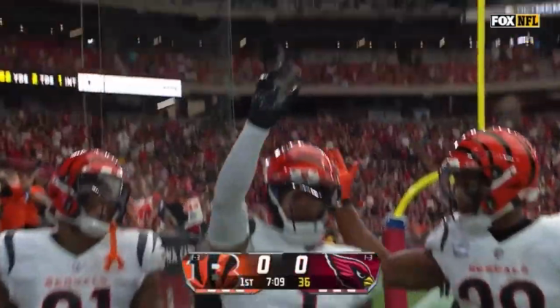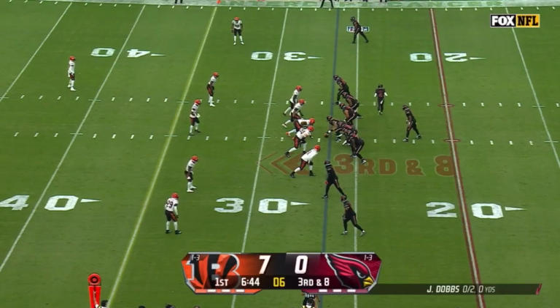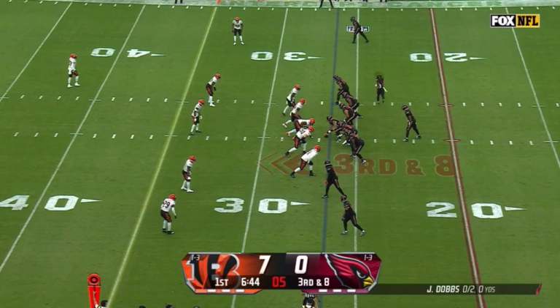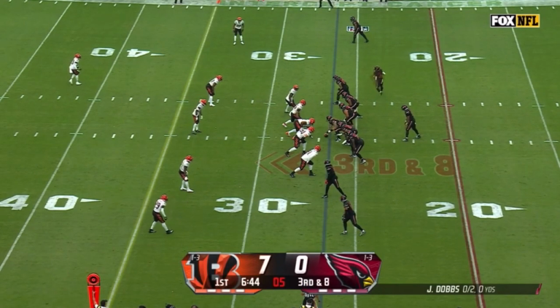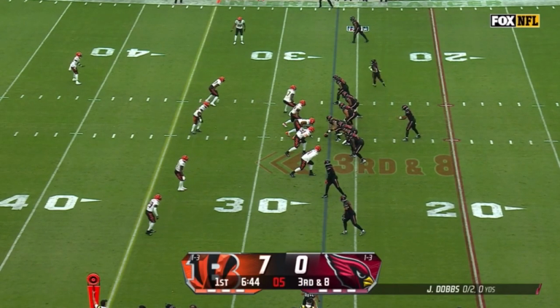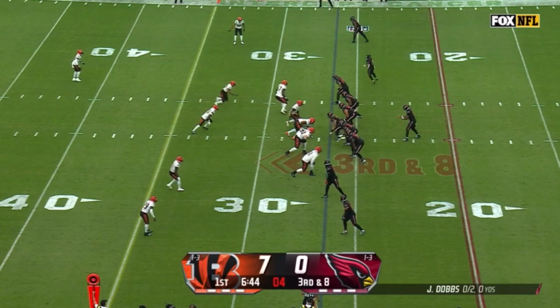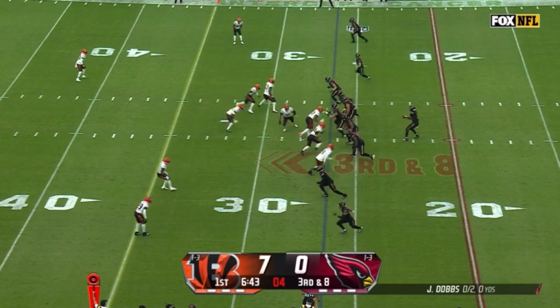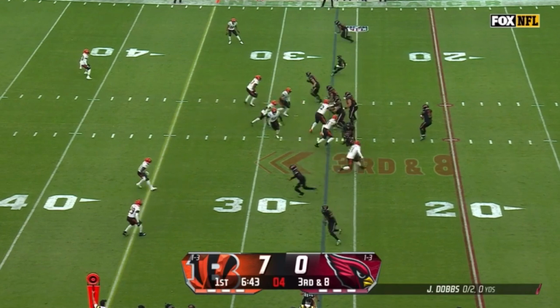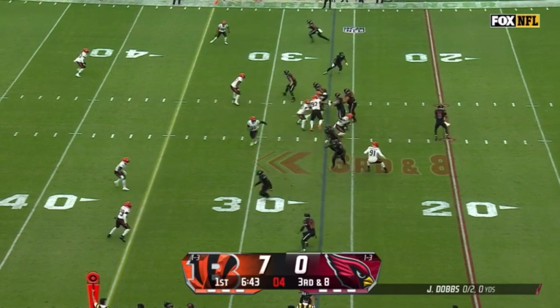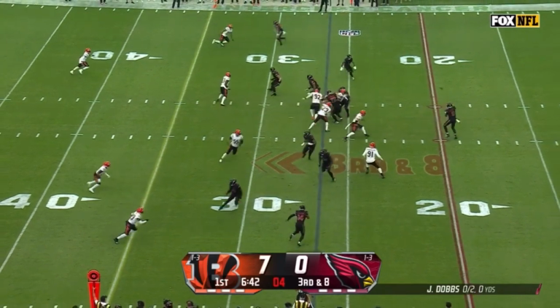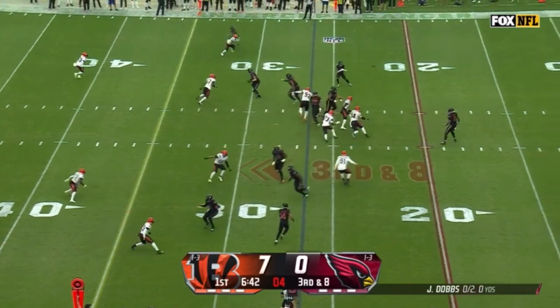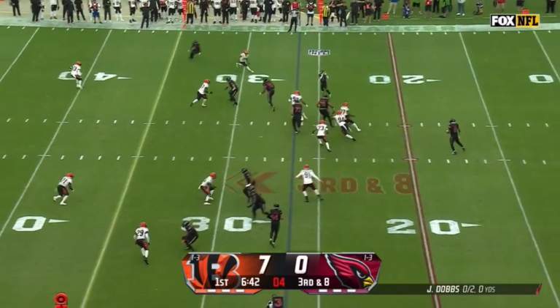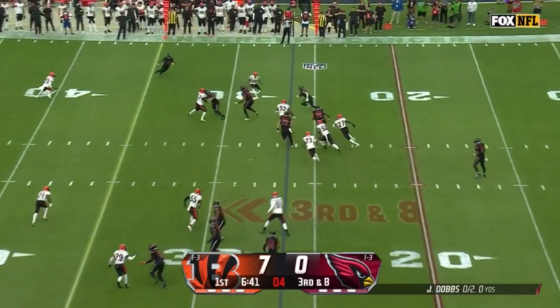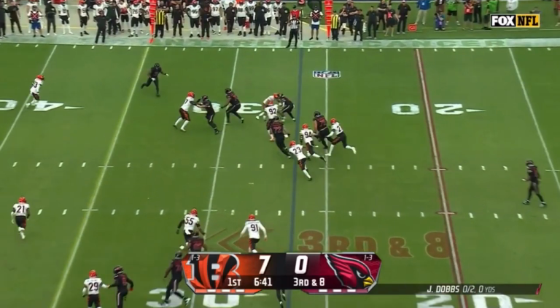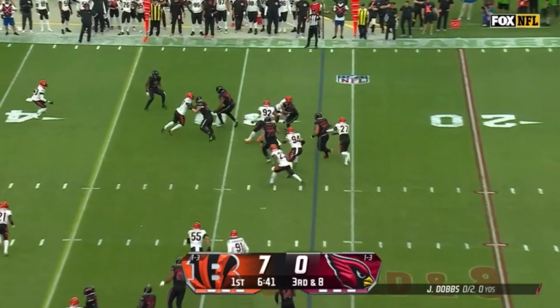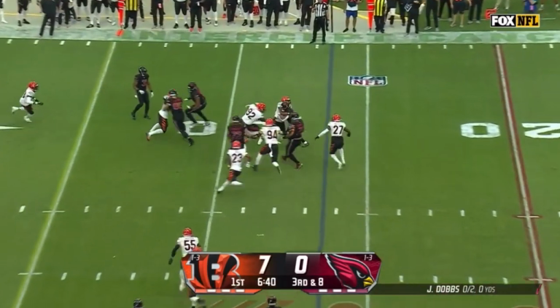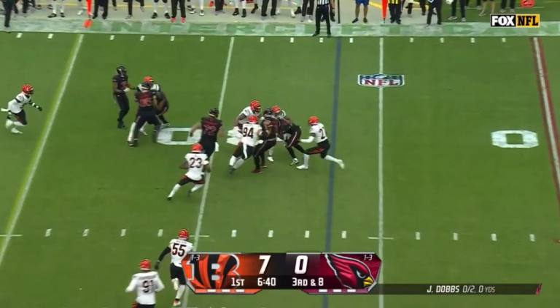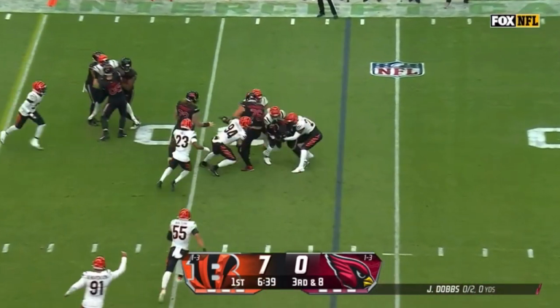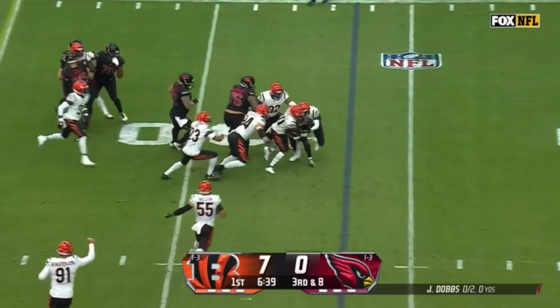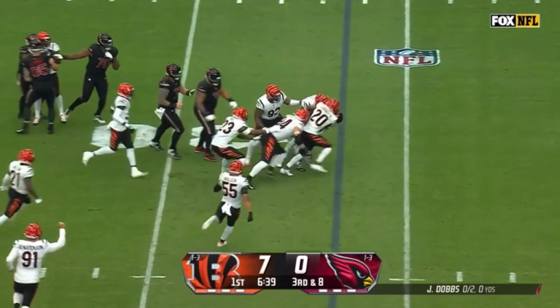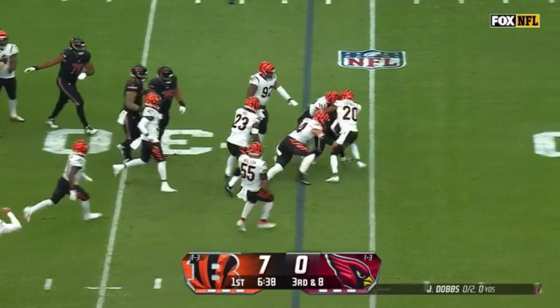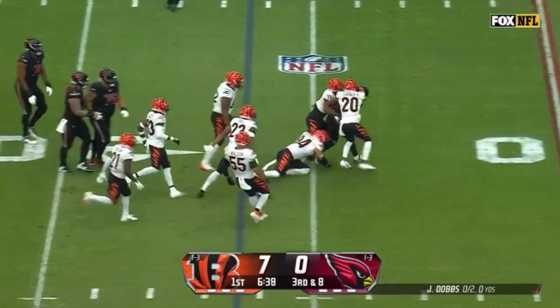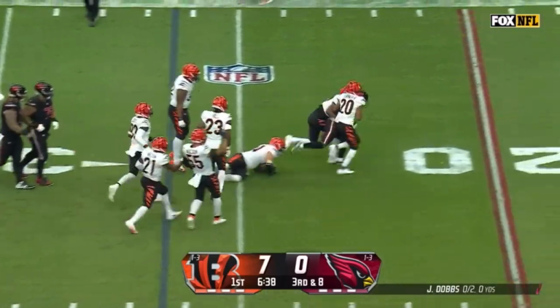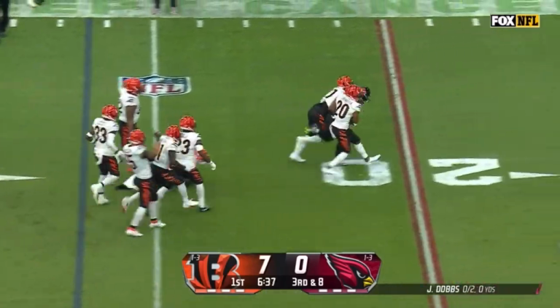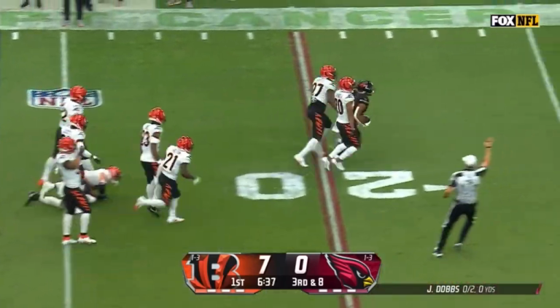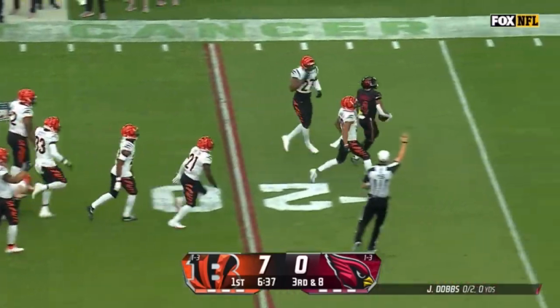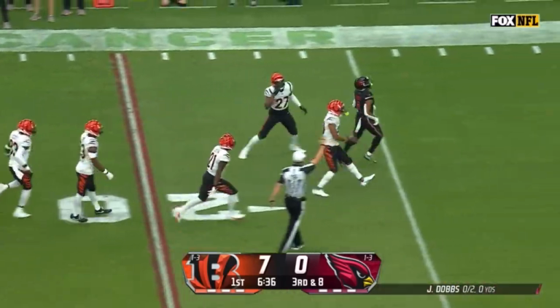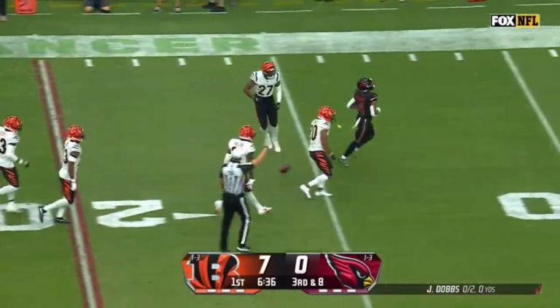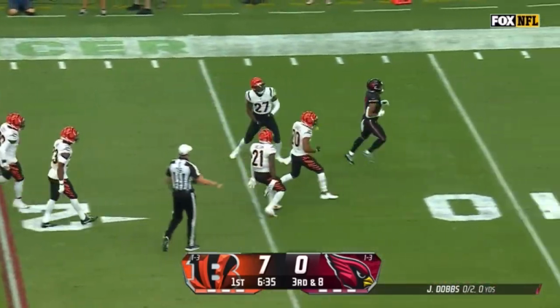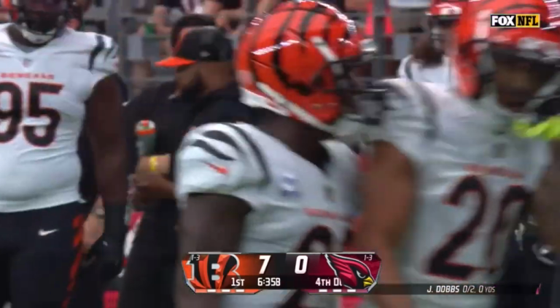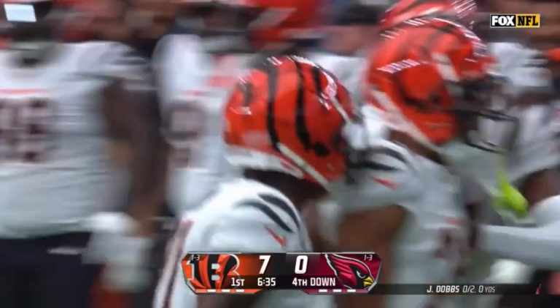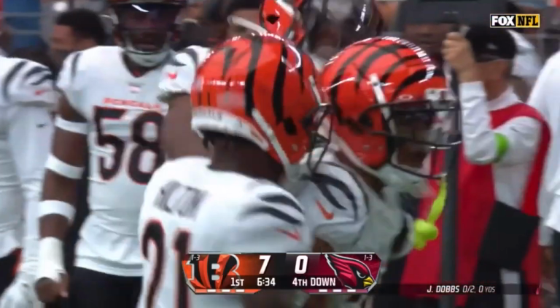Moore at some point — this is the motion man on third and eight, set it up for Moore, and Moore runs into a brick wall. That wall has a name: DJ Turner, the rookie from Michigan.